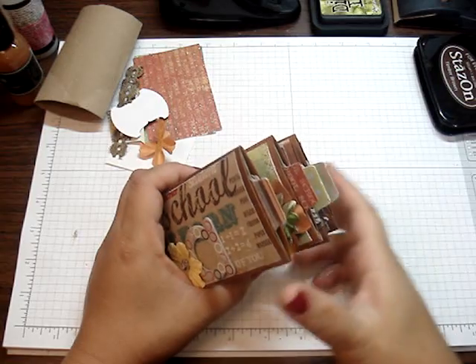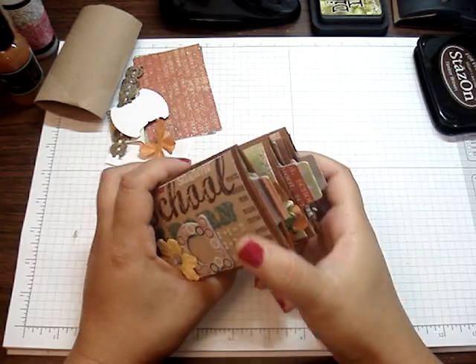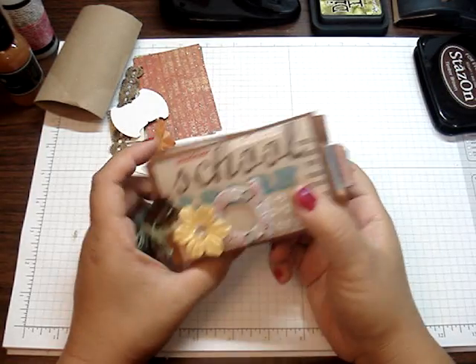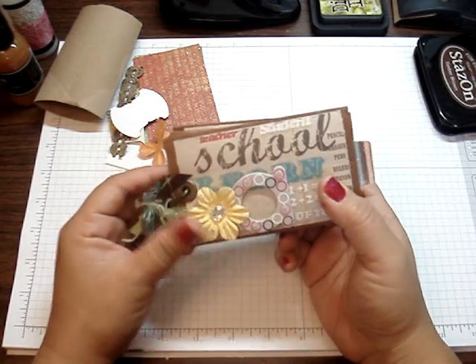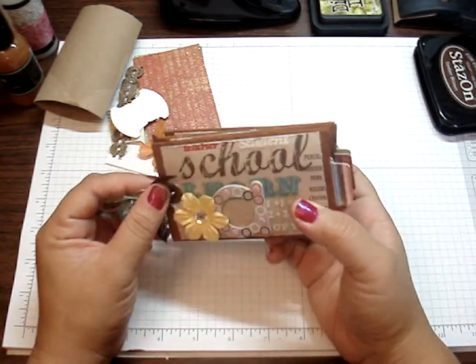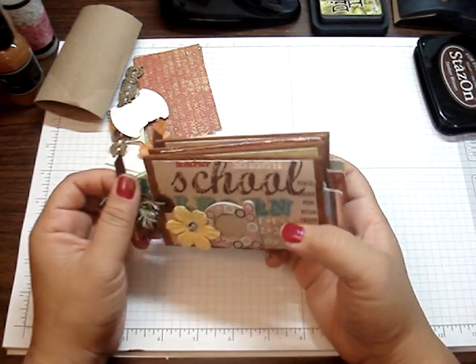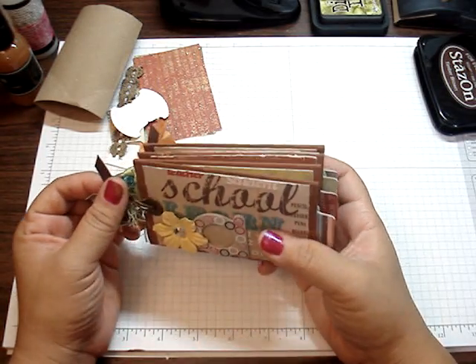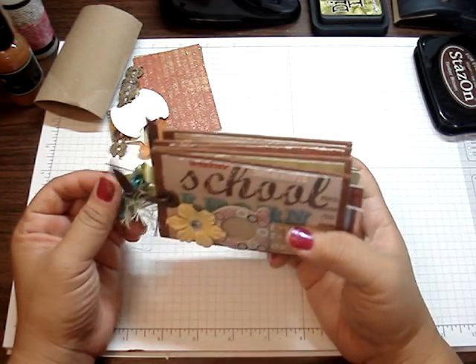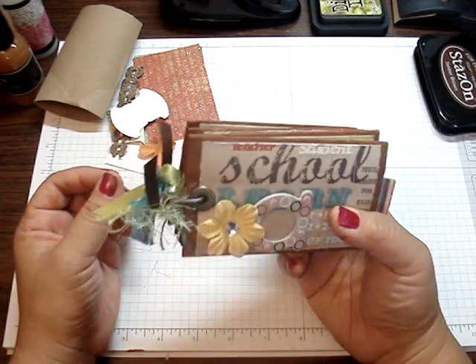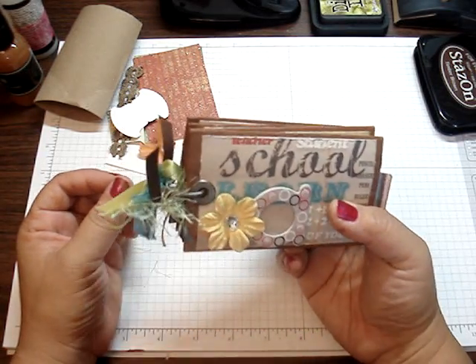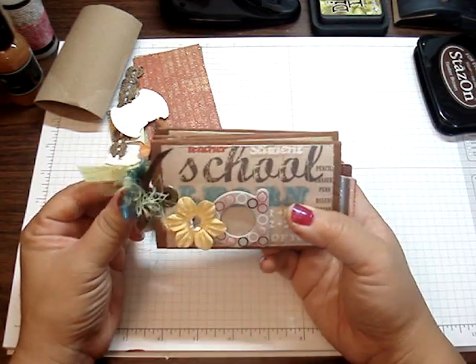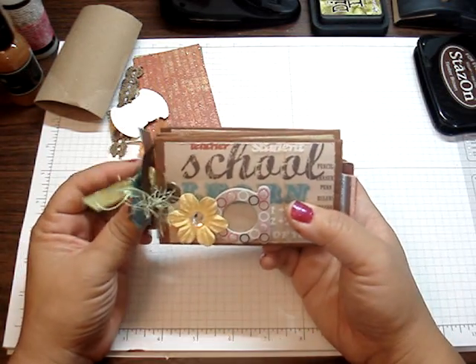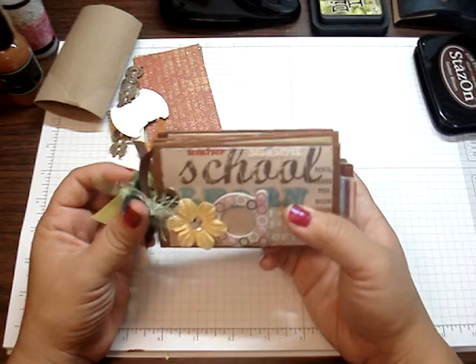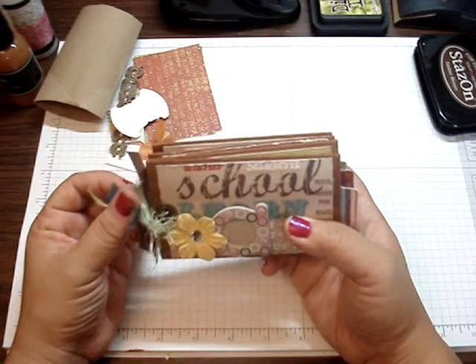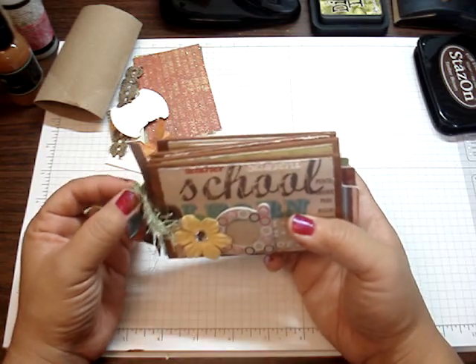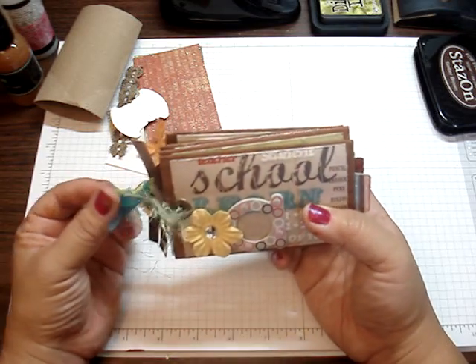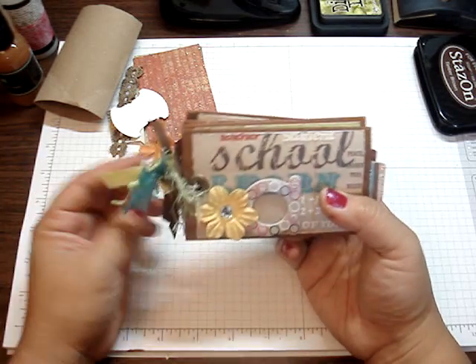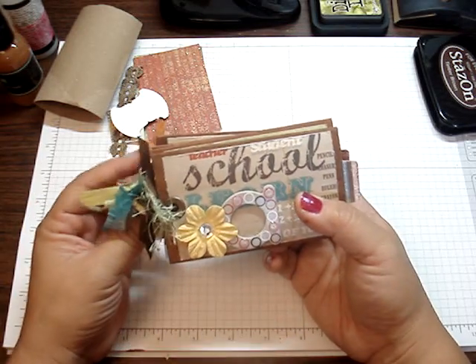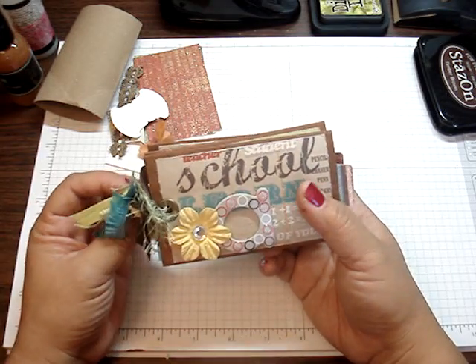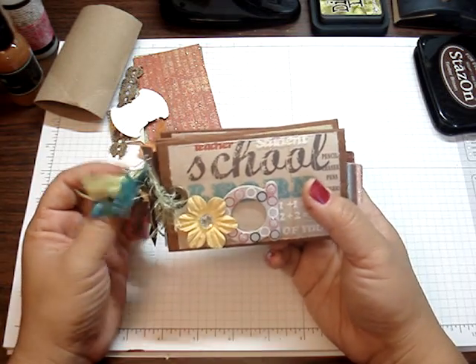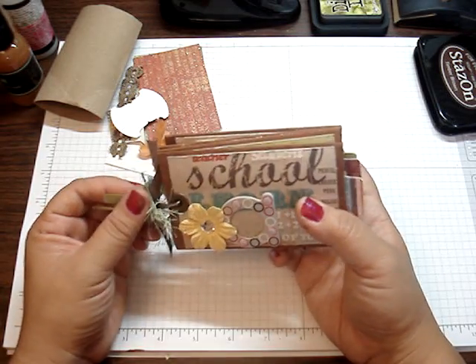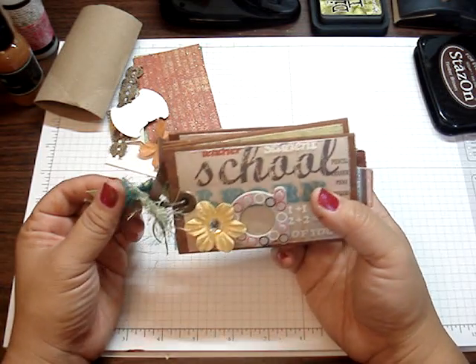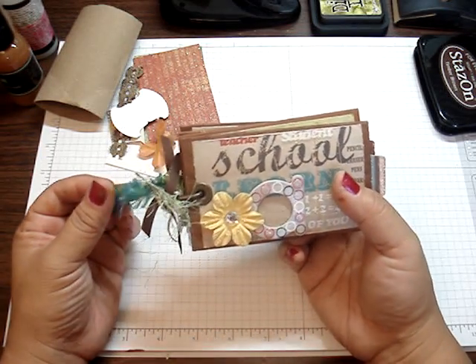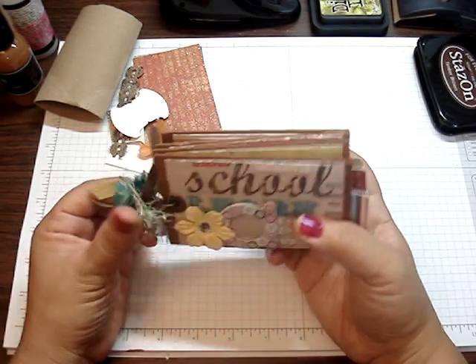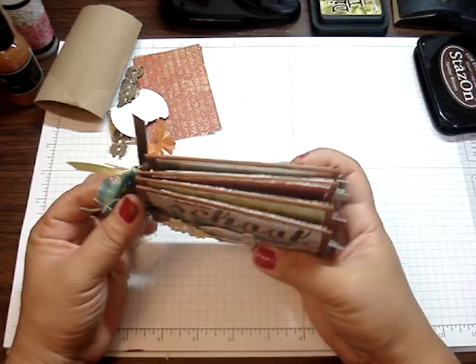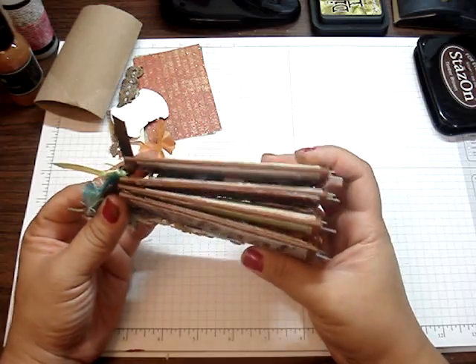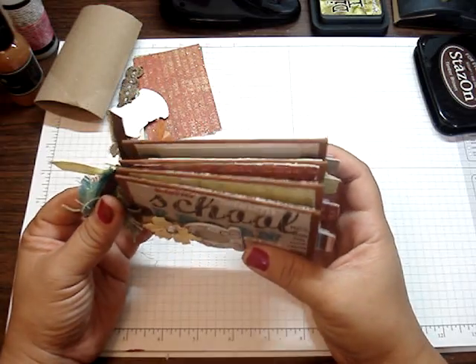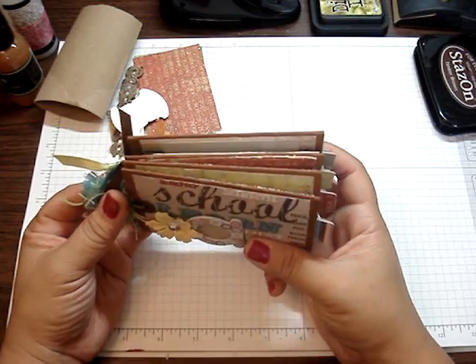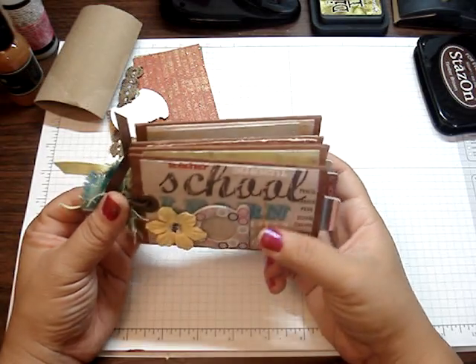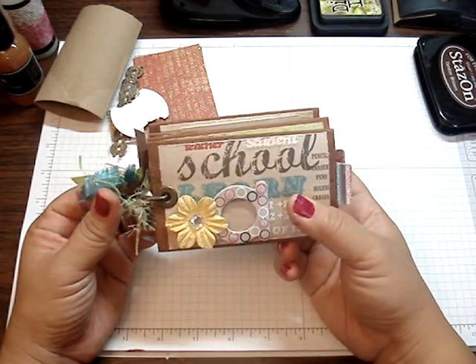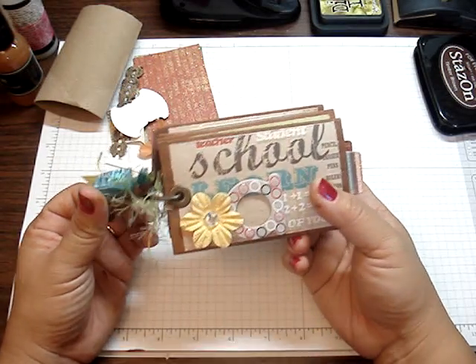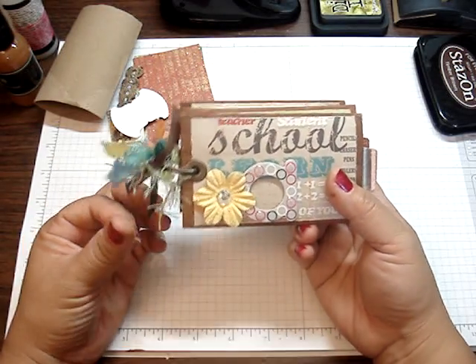Hey everyone, here's the mini book I made last night using some bathroom tissue rolls. I got this idea from my Stampin' Up upline. When she showed me hers, I instantly fell in love with it — it's such an awesome idea. So last night I made myself one.